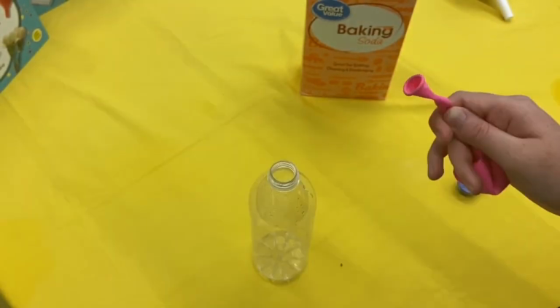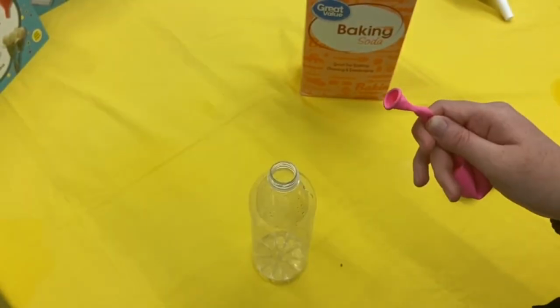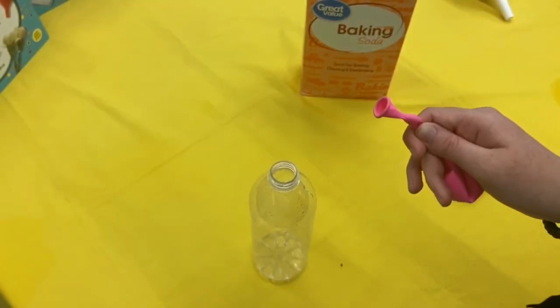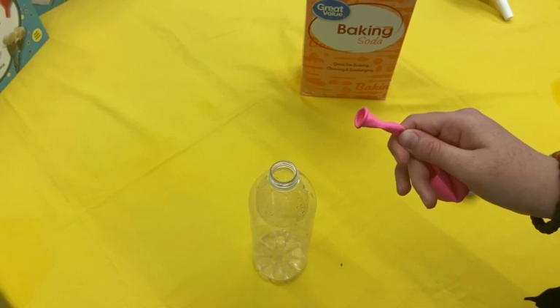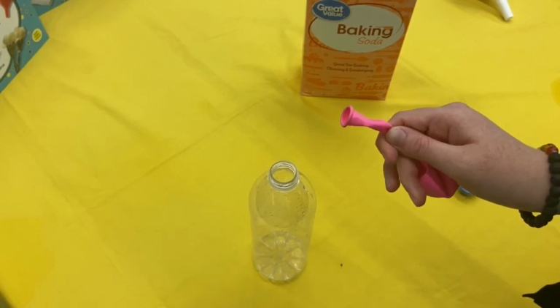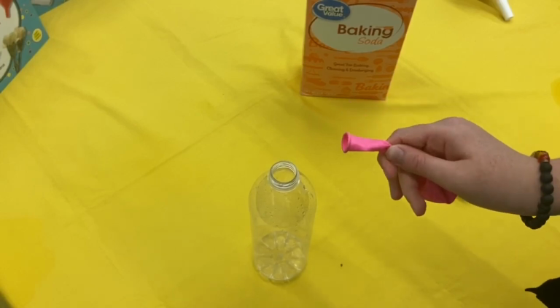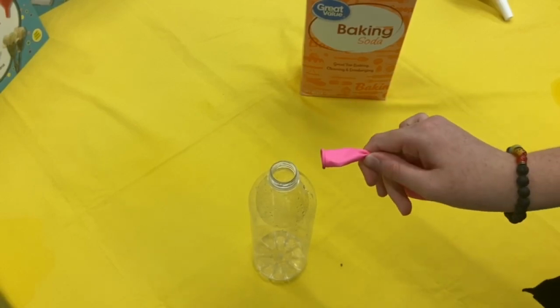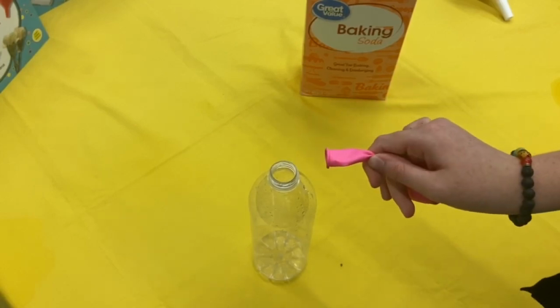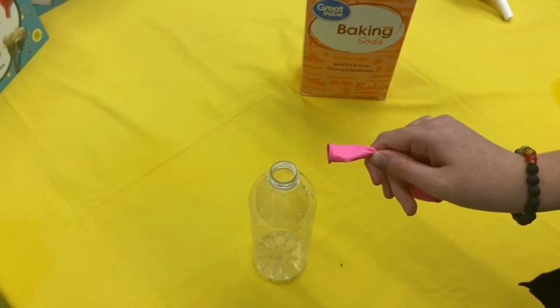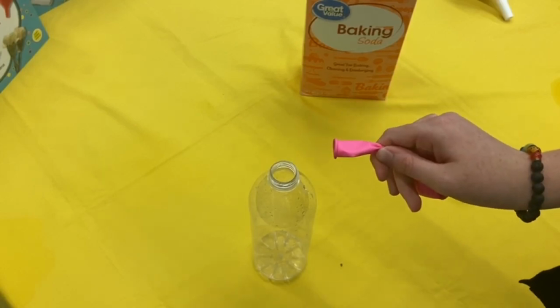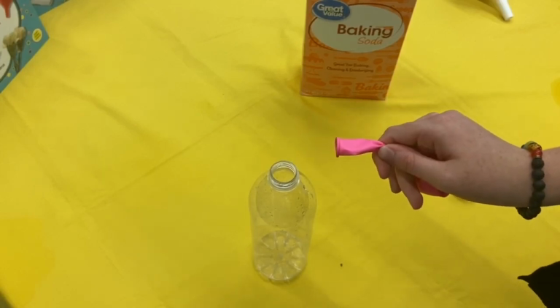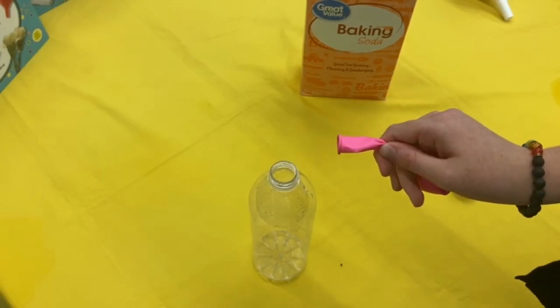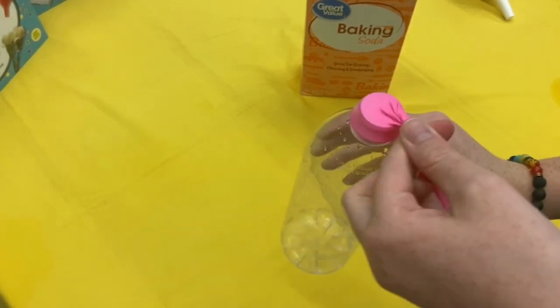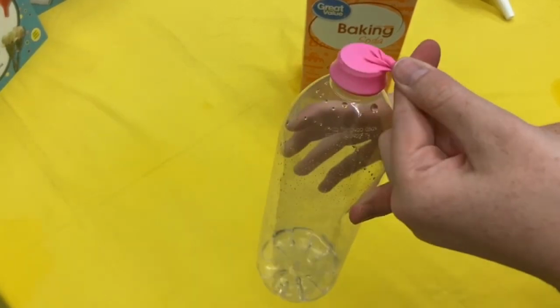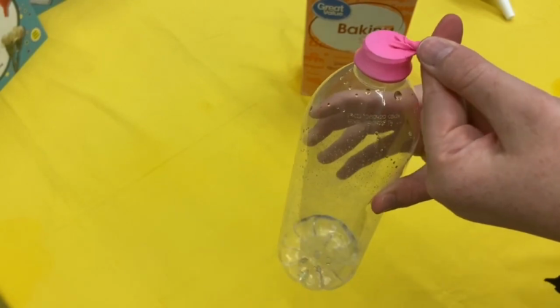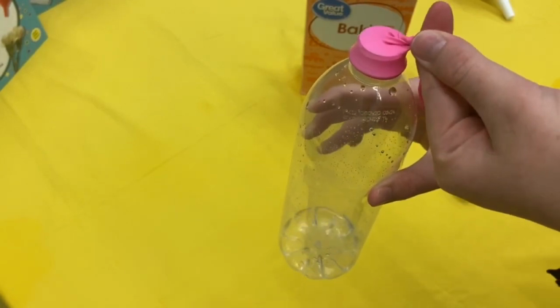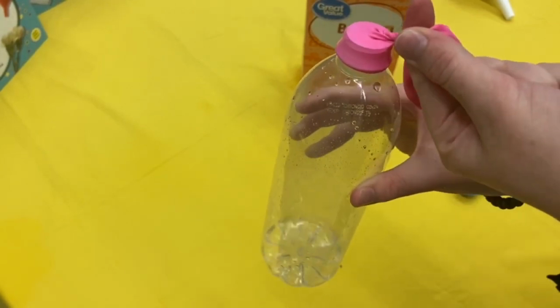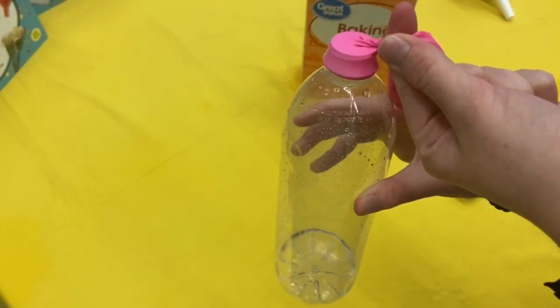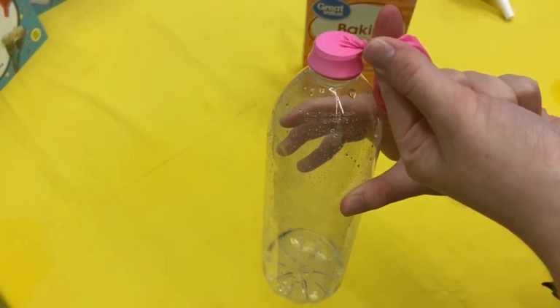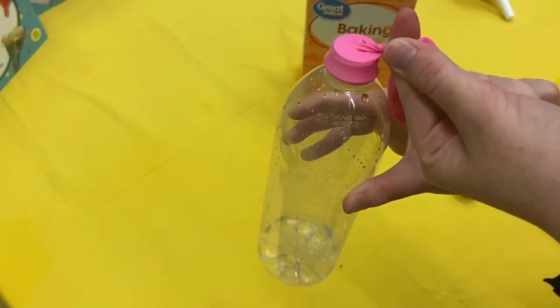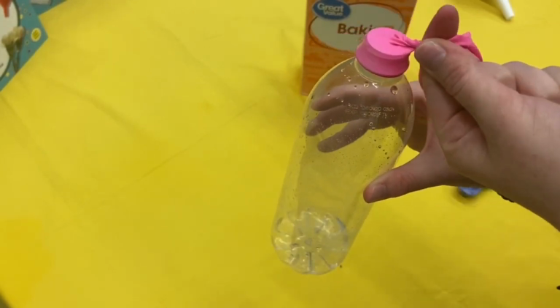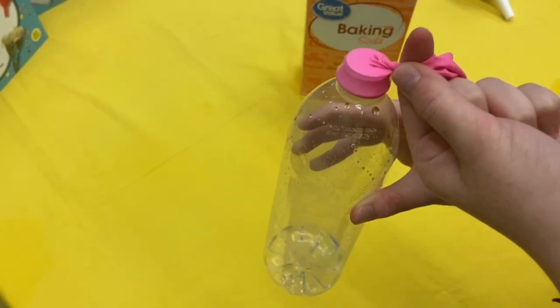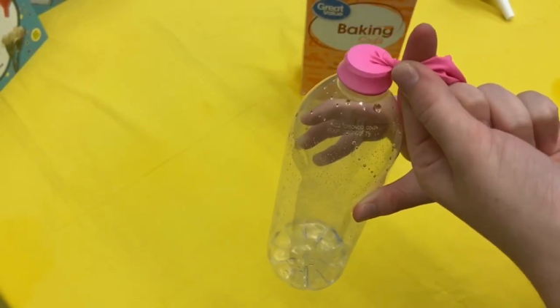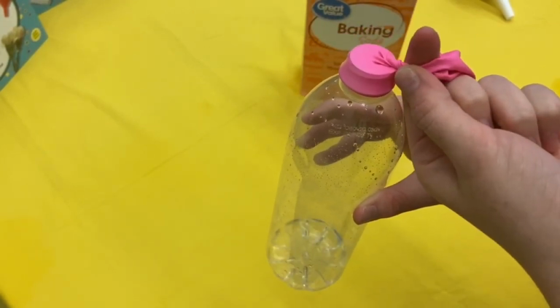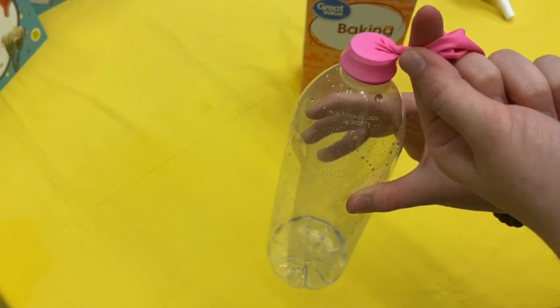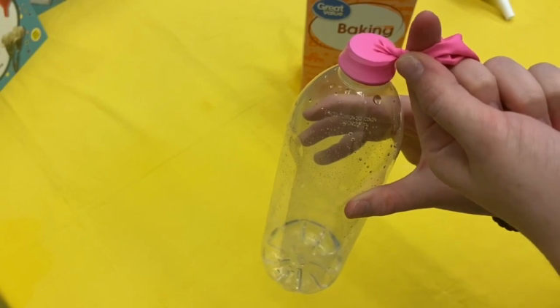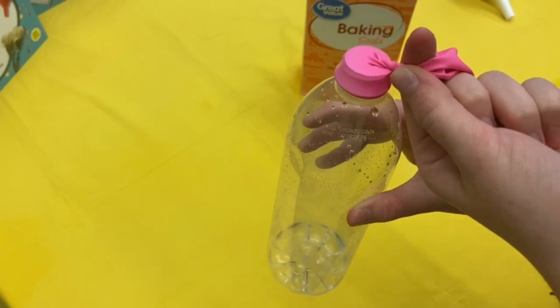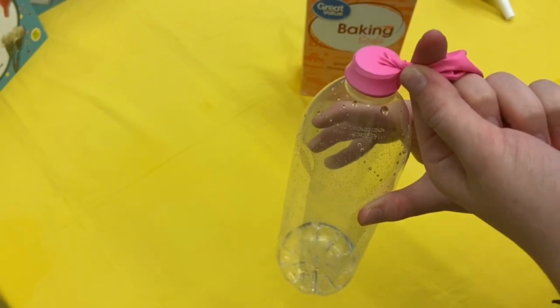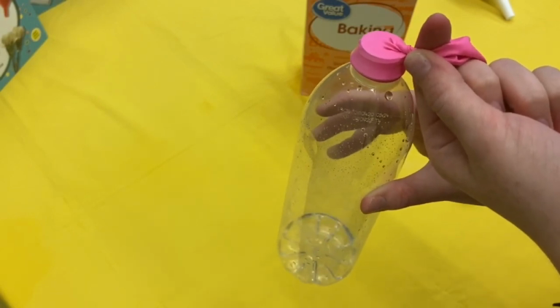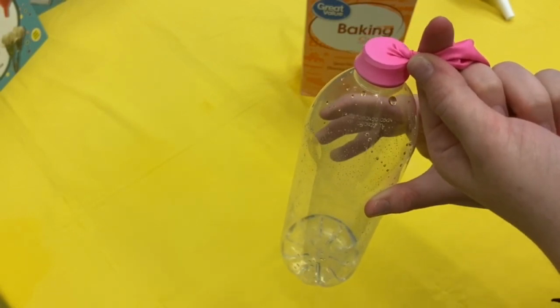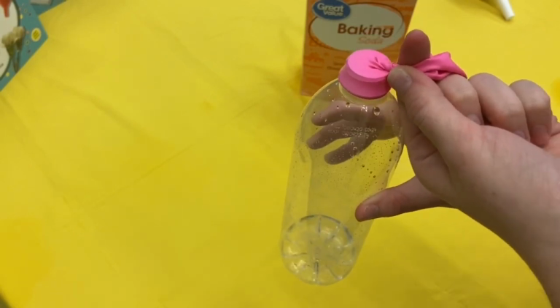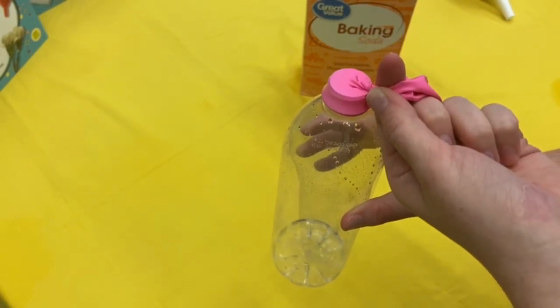Remove your balloon from your funnel, grab it and twist it so that the baking soda stays at the top of the balloon. You will then attach the balloon to the mouthpiece of your water bottle like so. Remember to keep pinching and twisting it so that the baking soda does not fall into the water bottle yet.